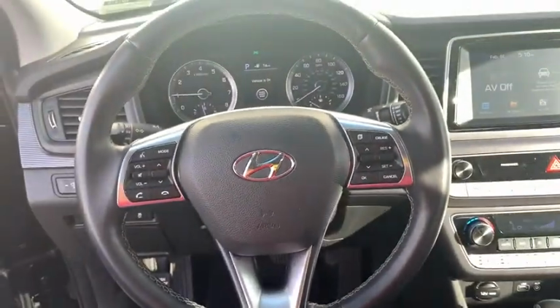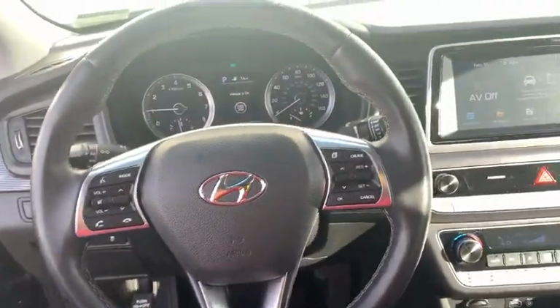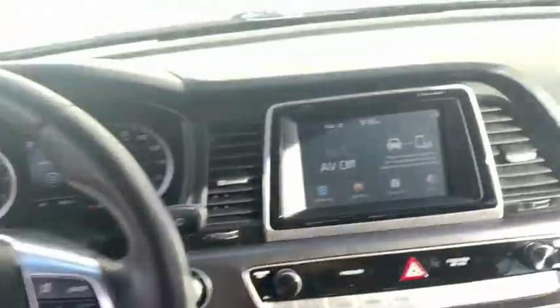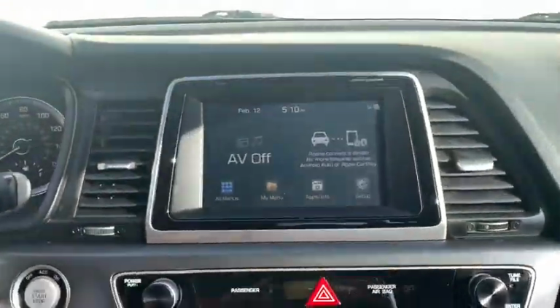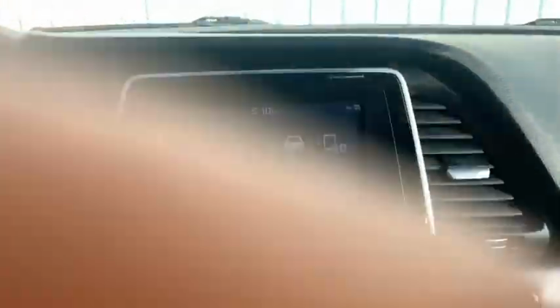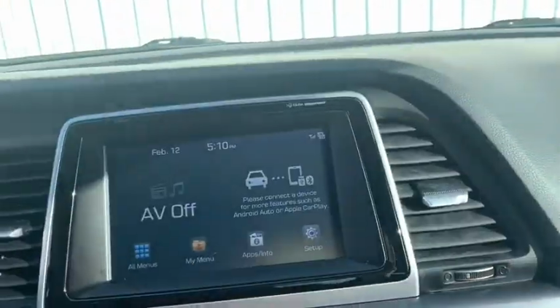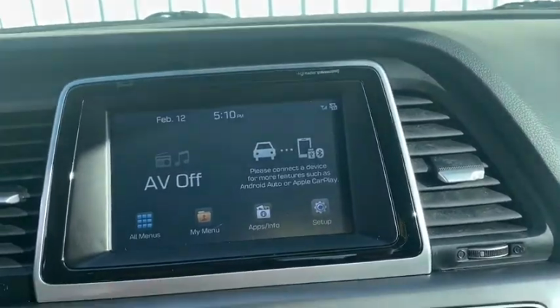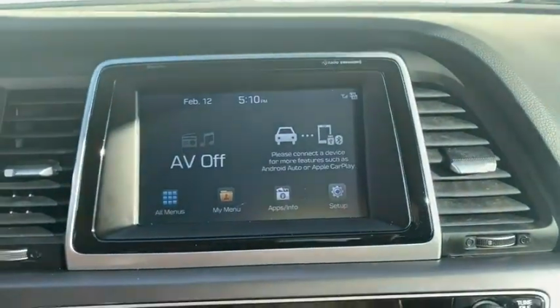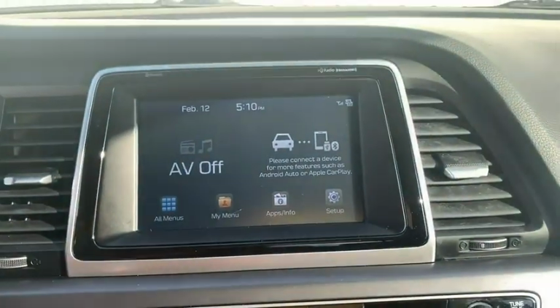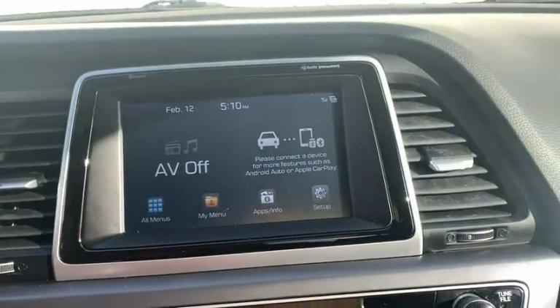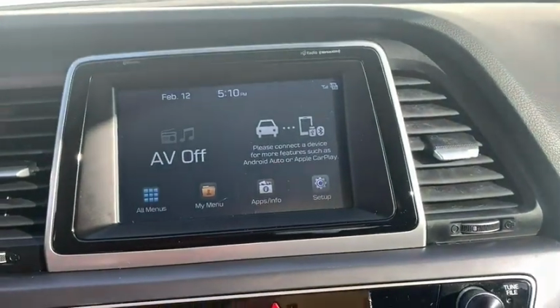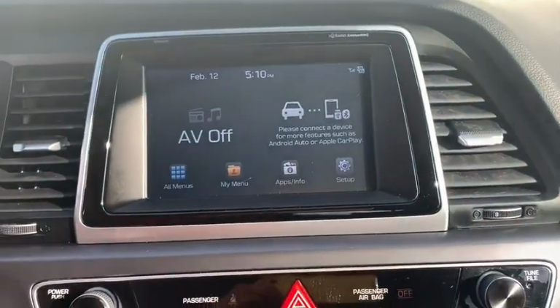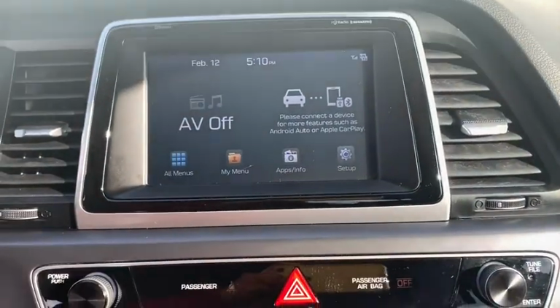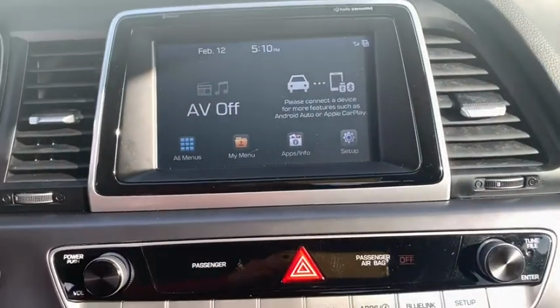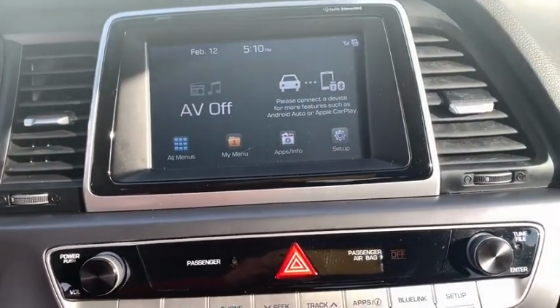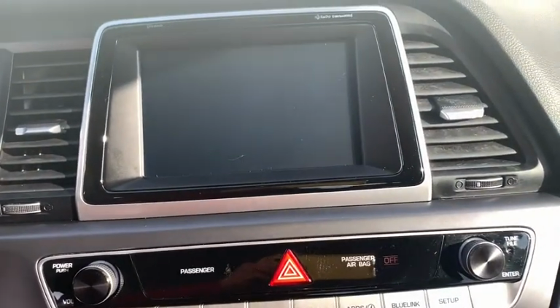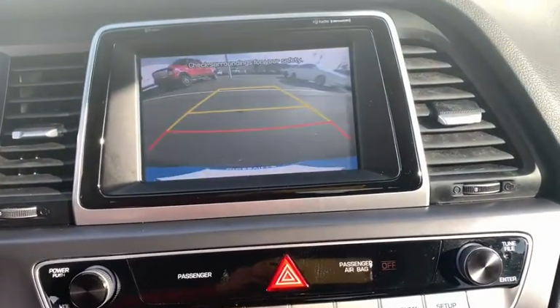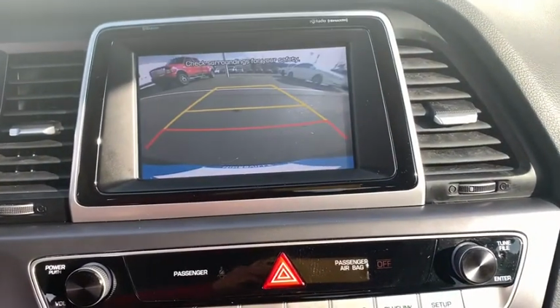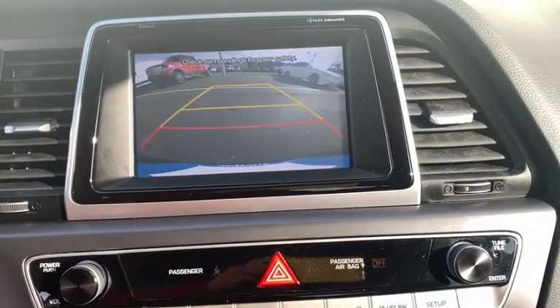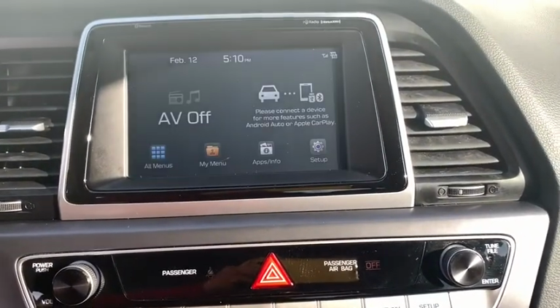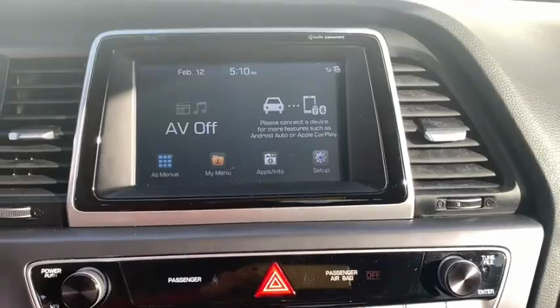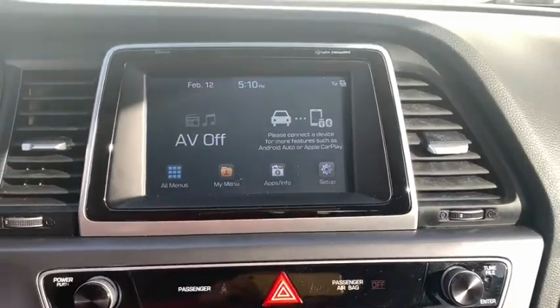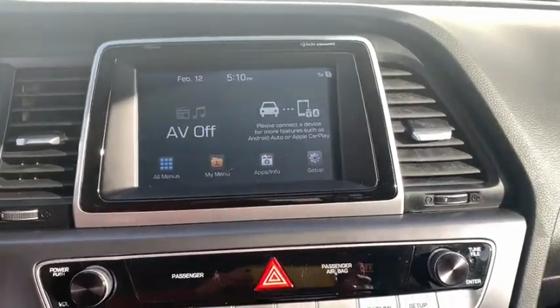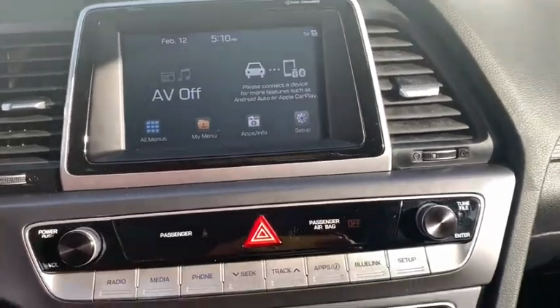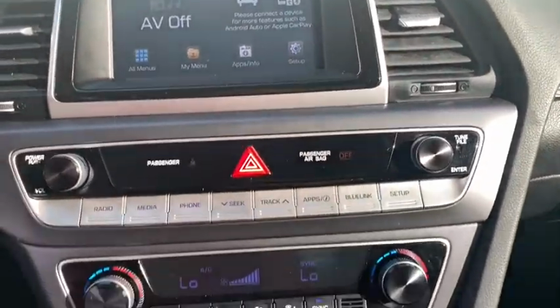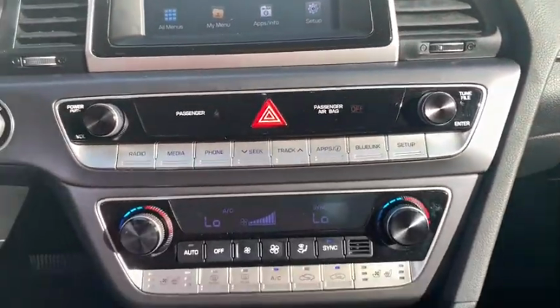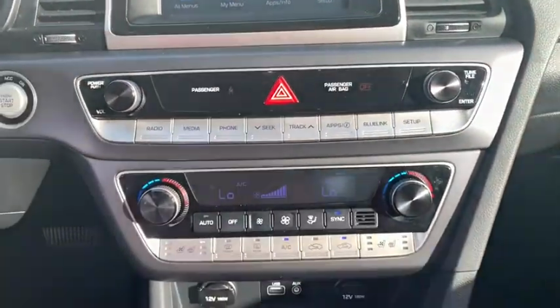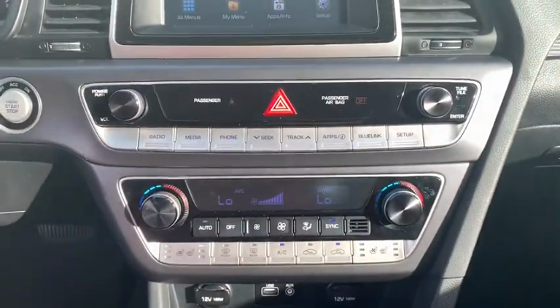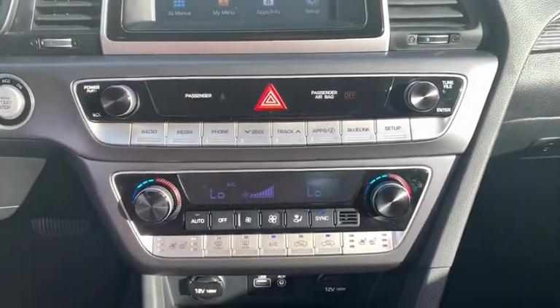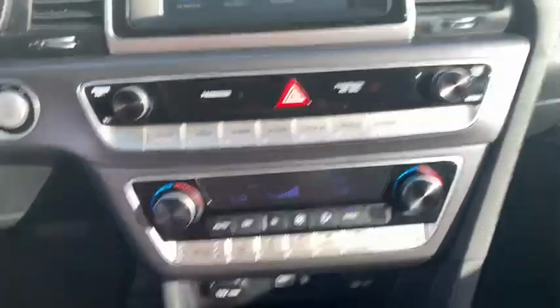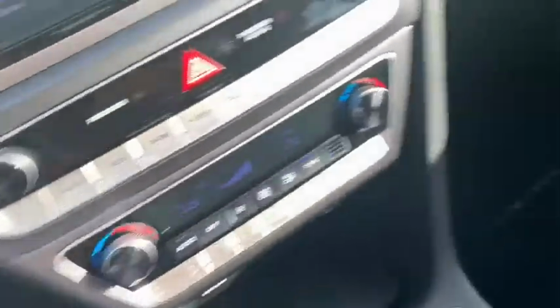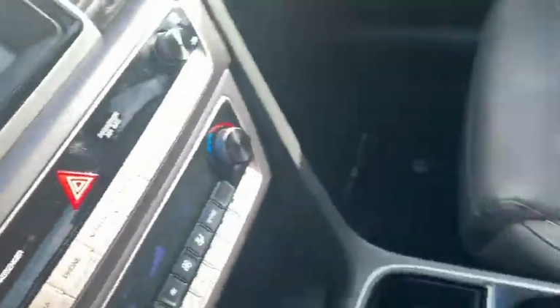Here are some of this vehicle's great options: traction control, power passenger seat, dual airbags, leather-wrapped steering wheel, alloy wheels, power steering, four-wheel disc brakes, compass.